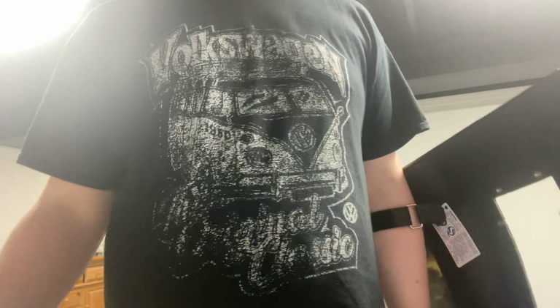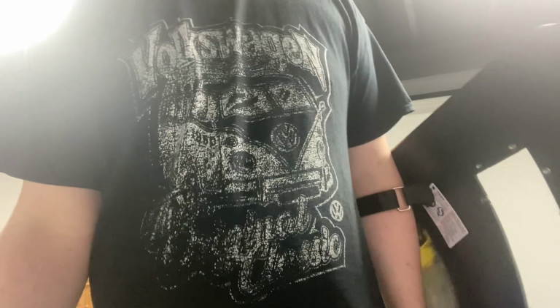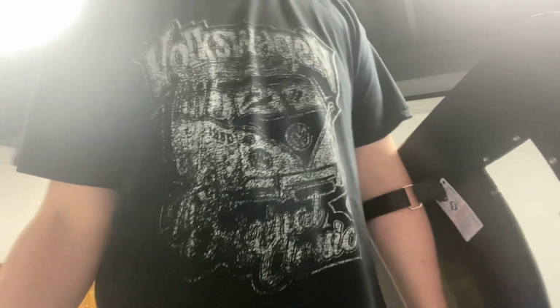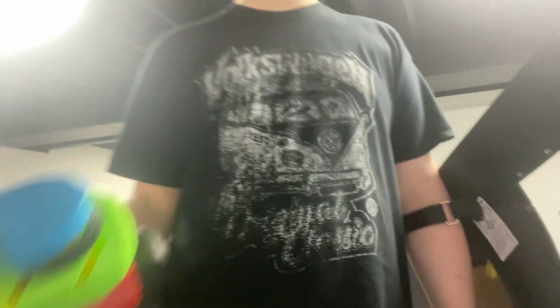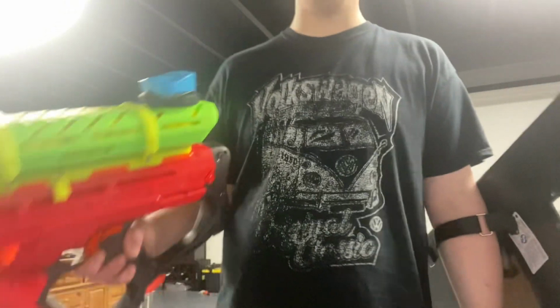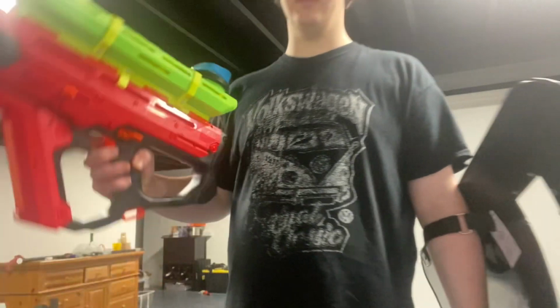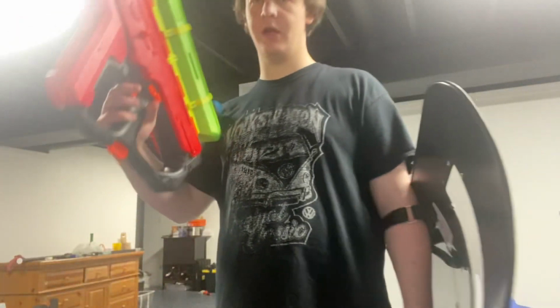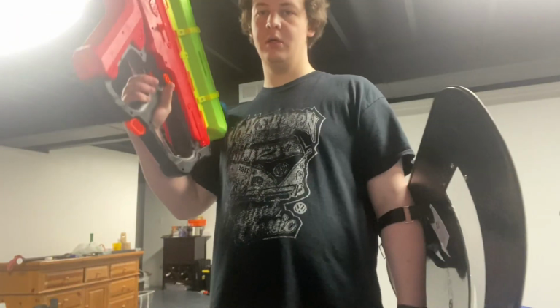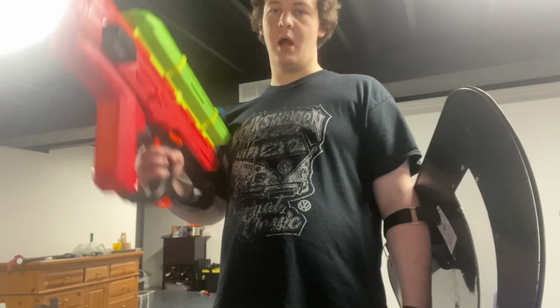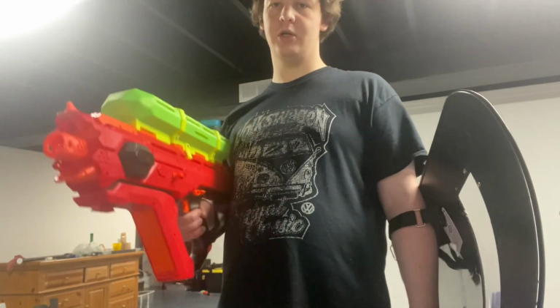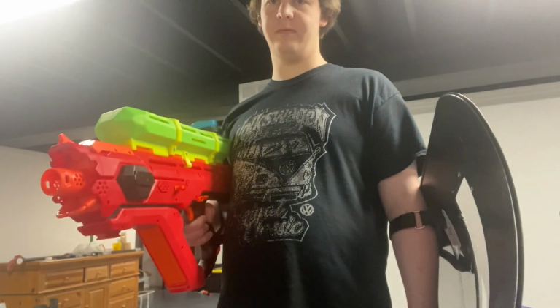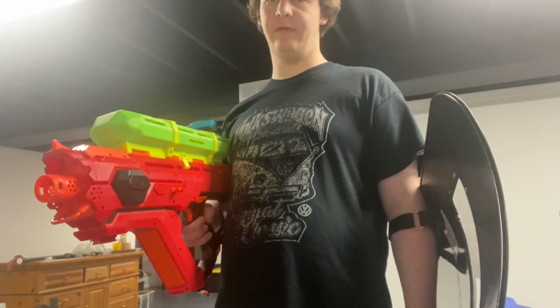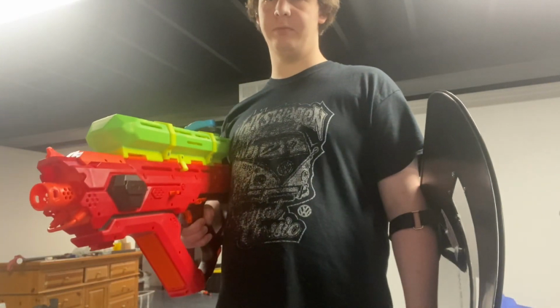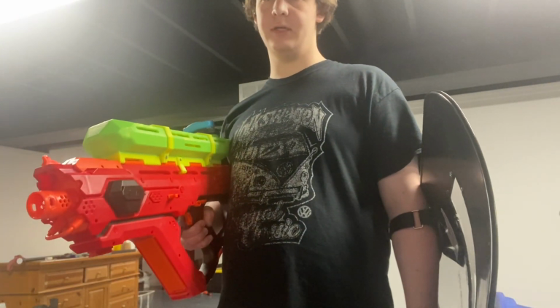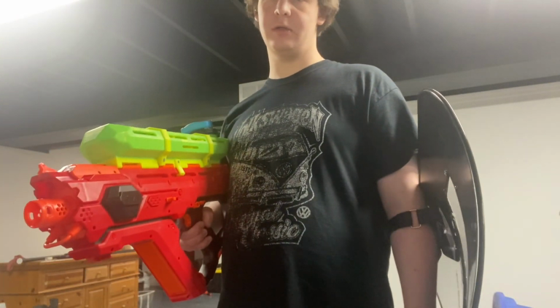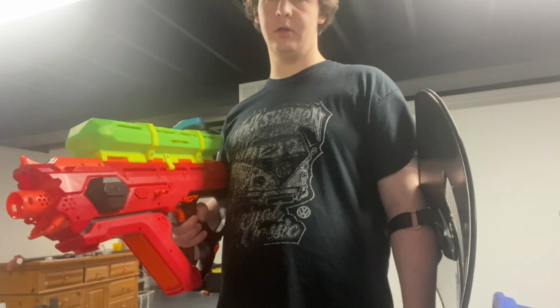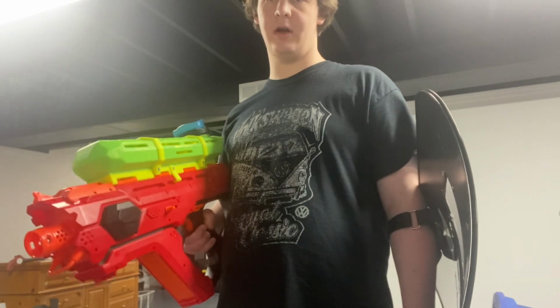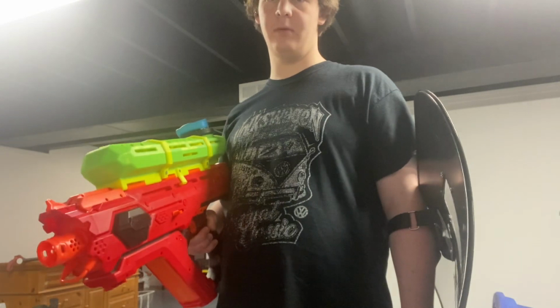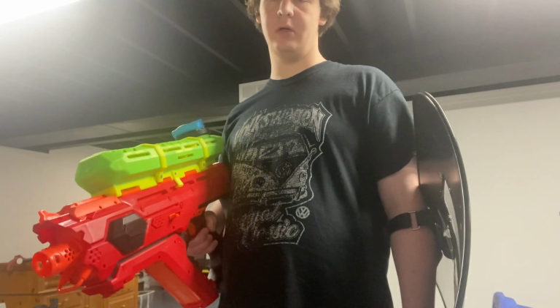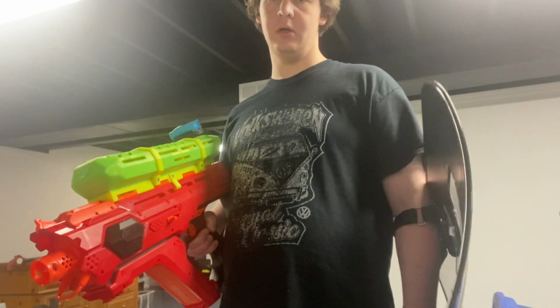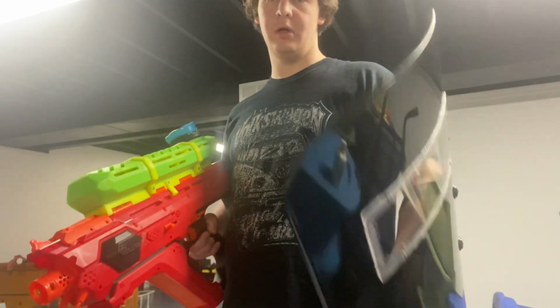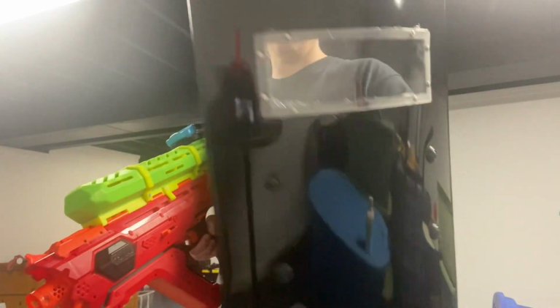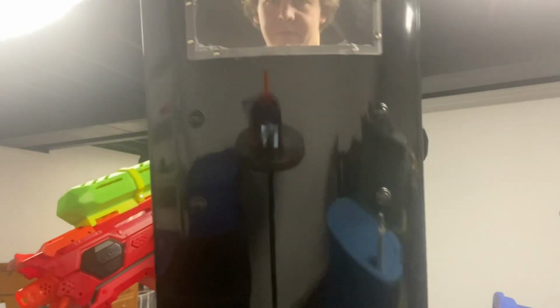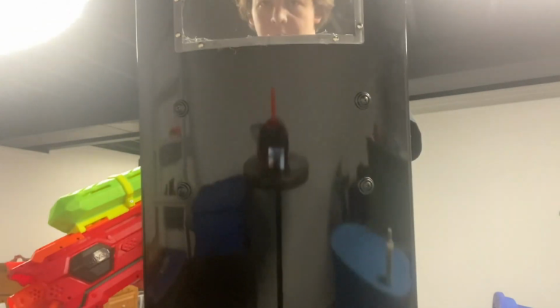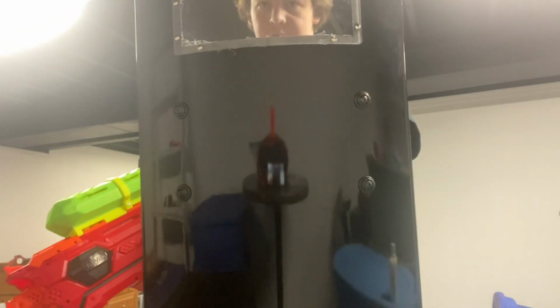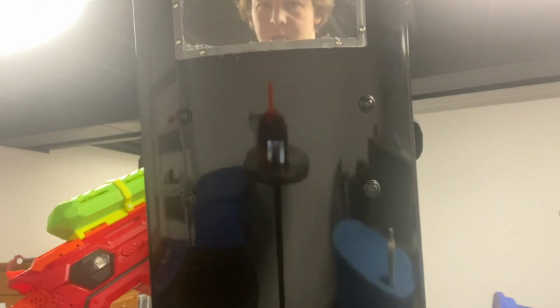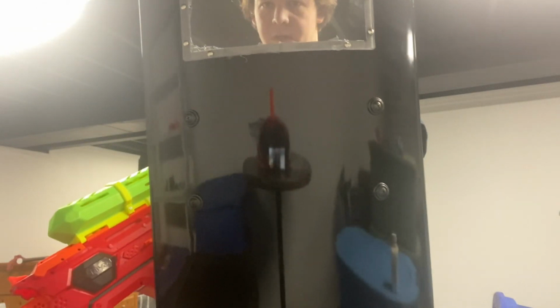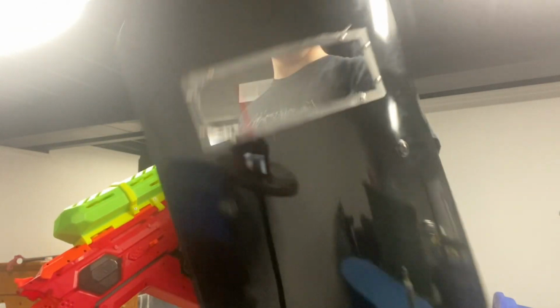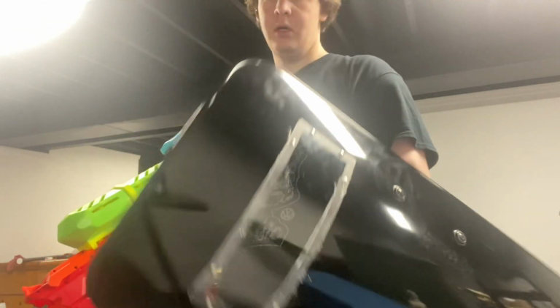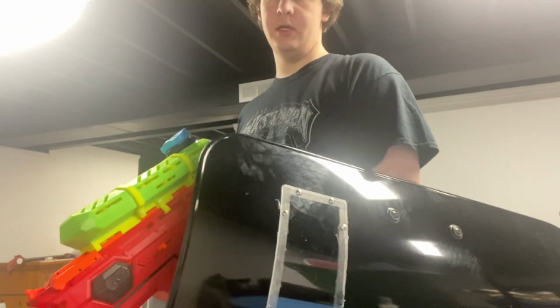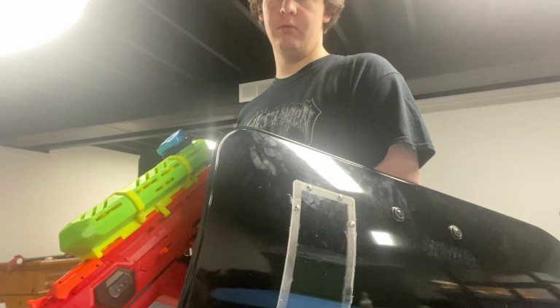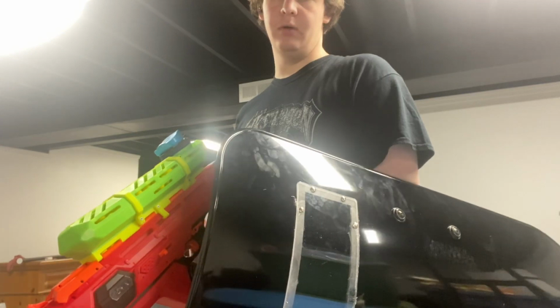Hey, it's Boyd Arthur over here. In this video I'm going to show off my Nerf Rival Perses, do another firing demo of it, and show off my riot shield I got from eBay. It's not really a real riot shield, but still quite durable.